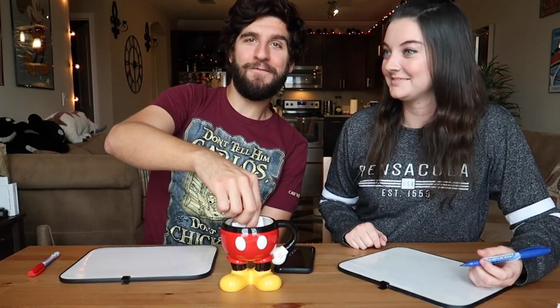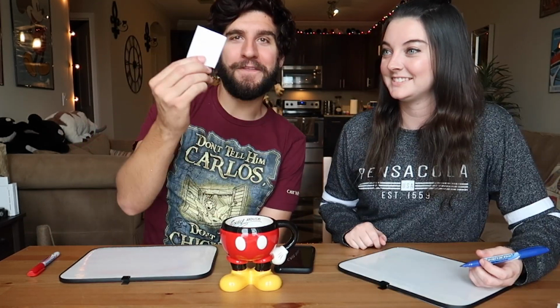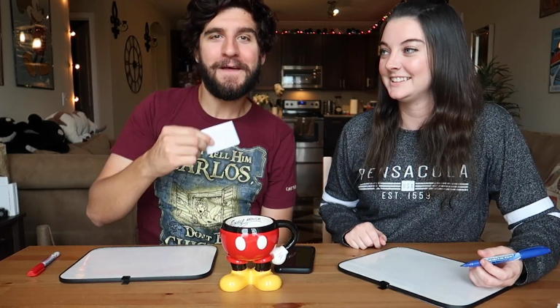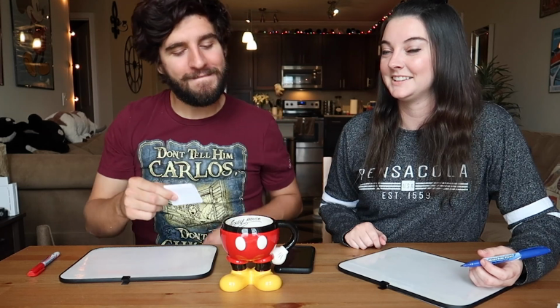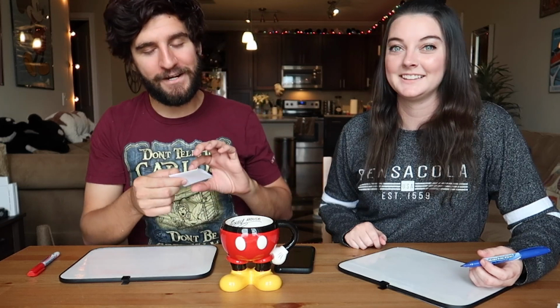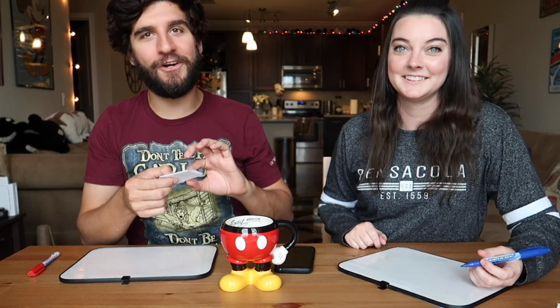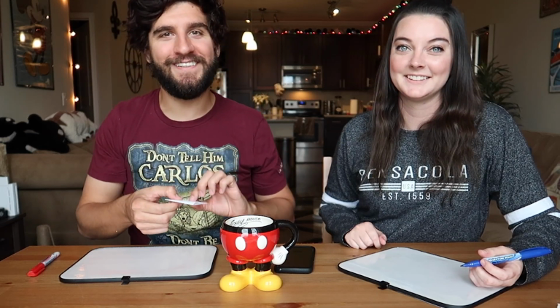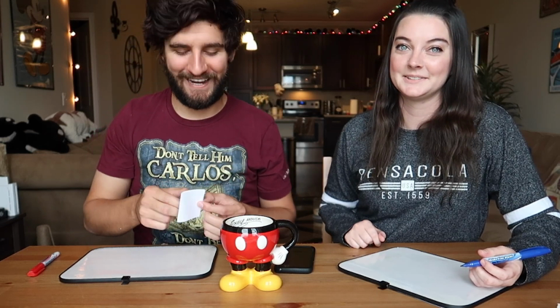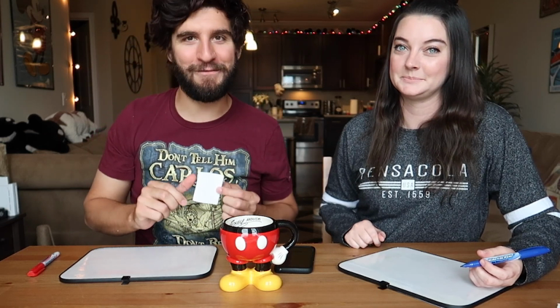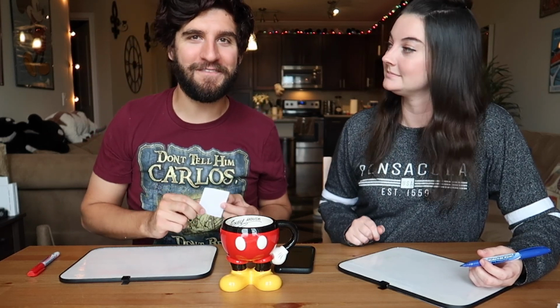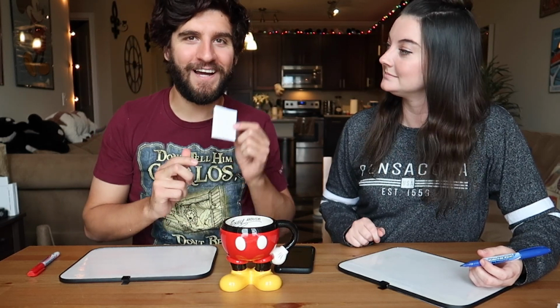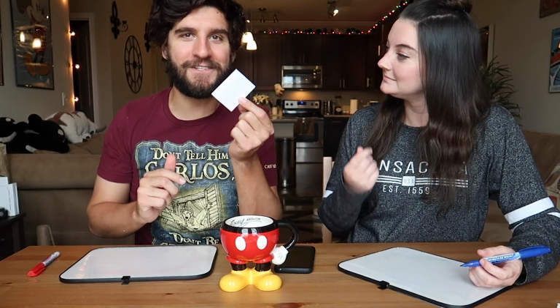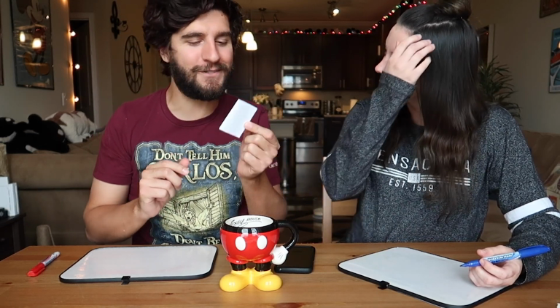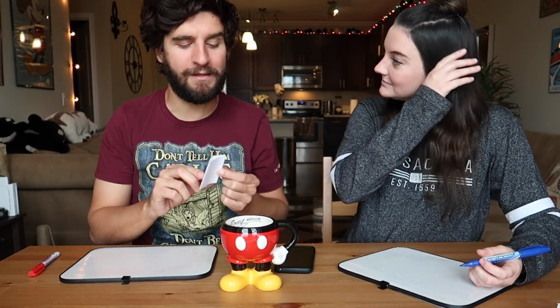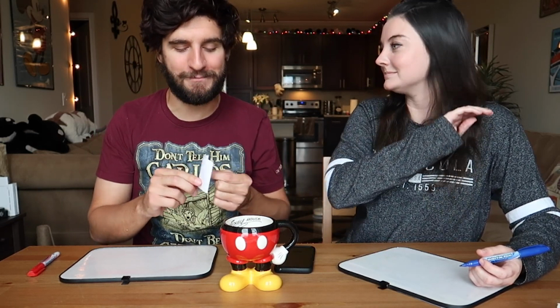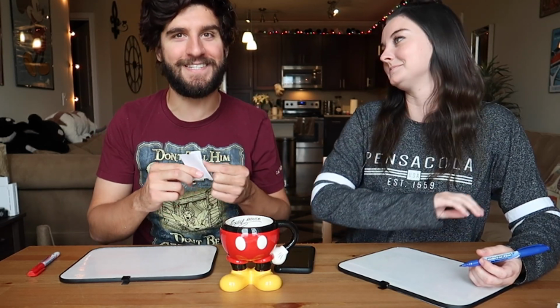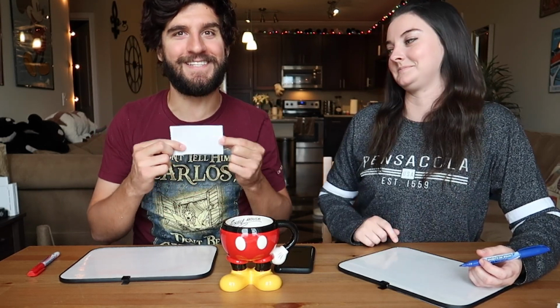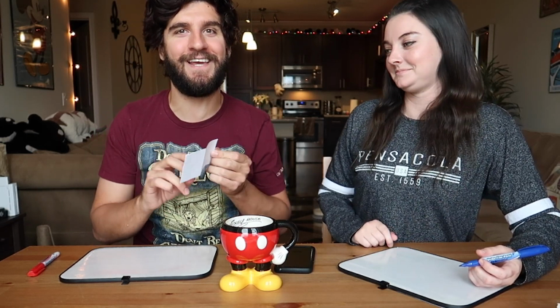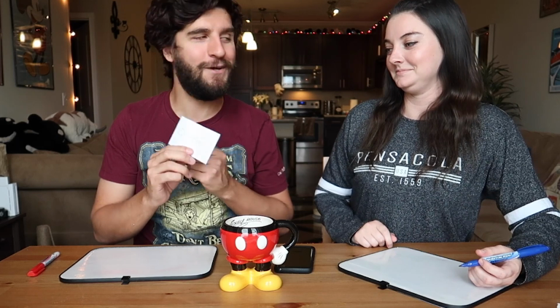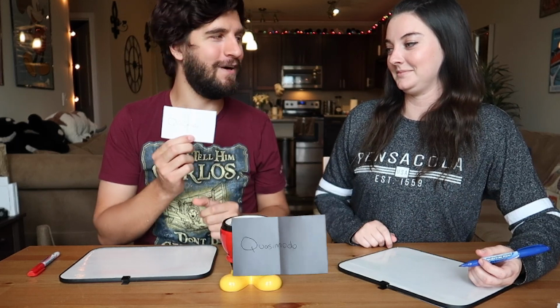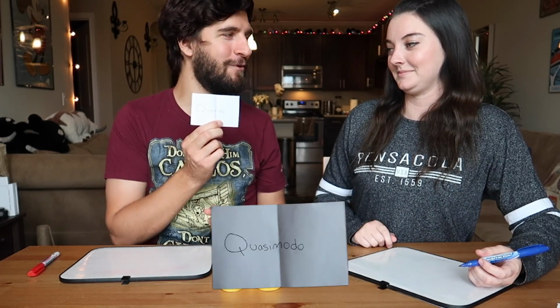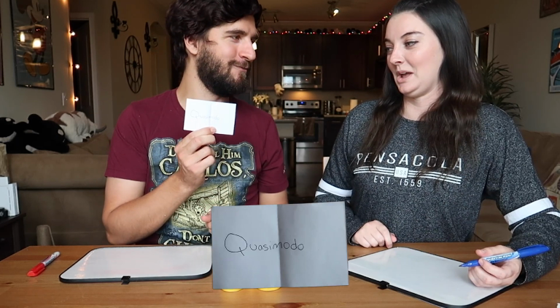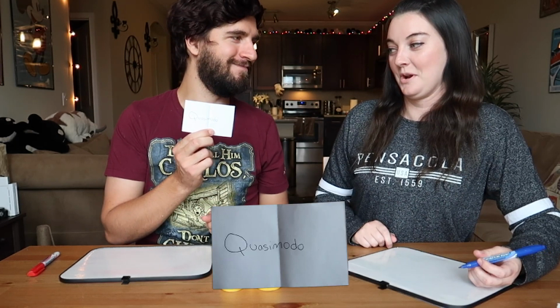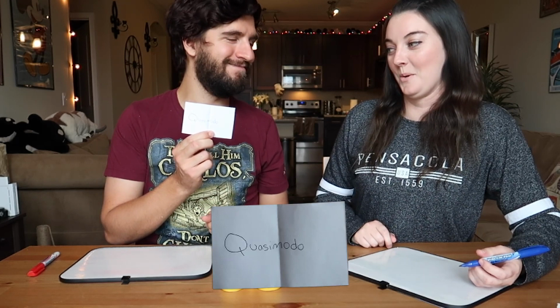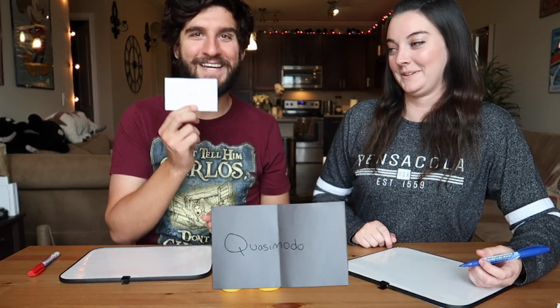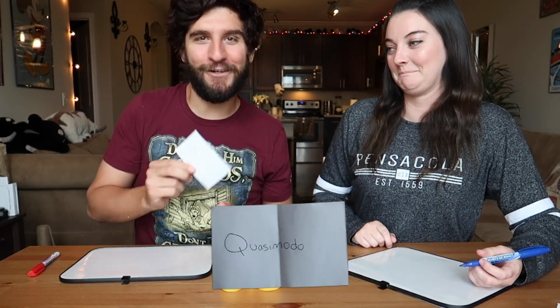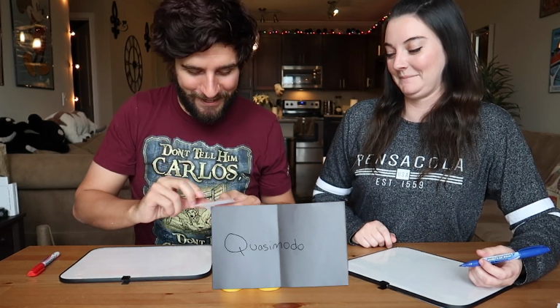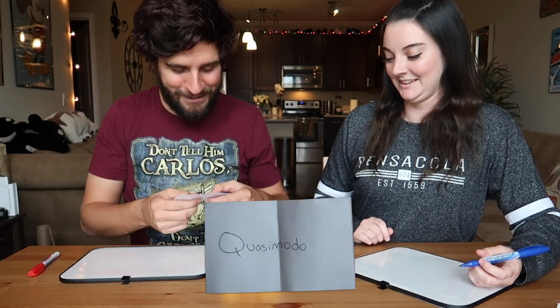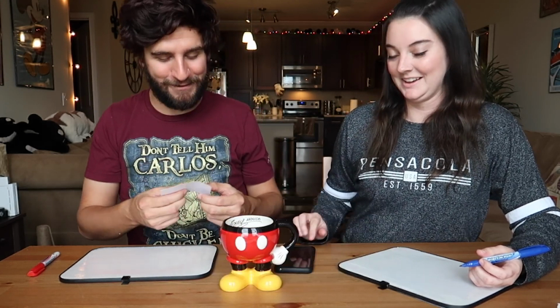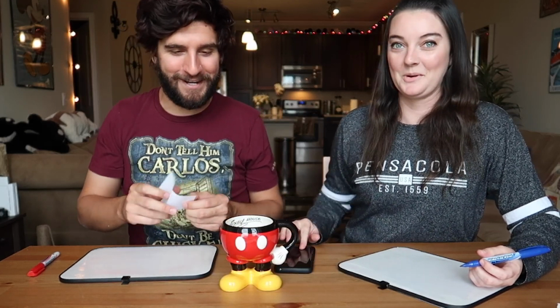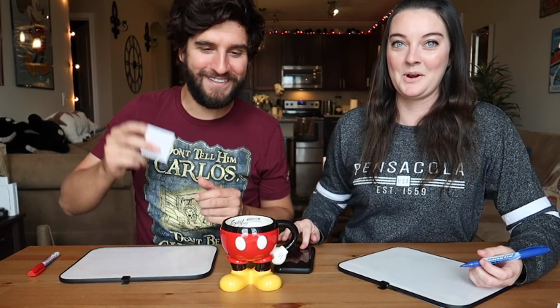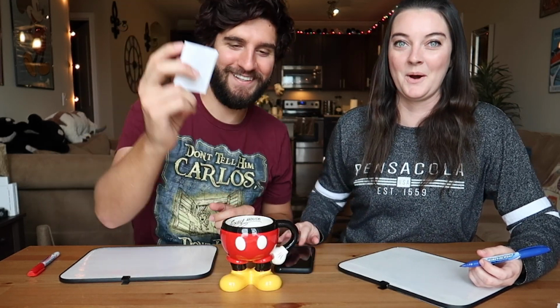And now for the final drawing — I'm very glad that this one is going to be last because it is Quasimodo. Good old Quasimodo. Are you ready, Brennan? No. Do you even remember what he looks like? No. Let's do it — that's what's going to make this fun.